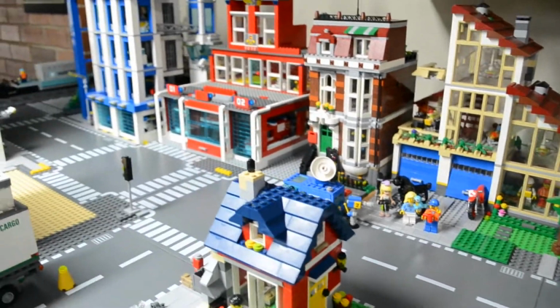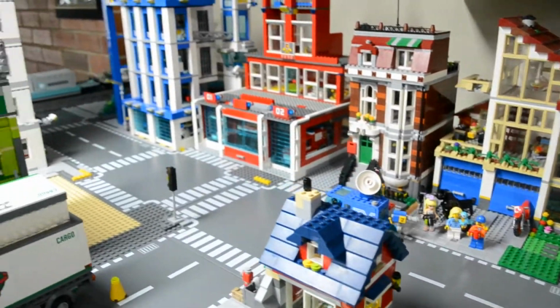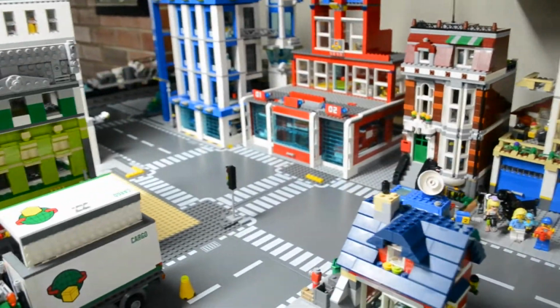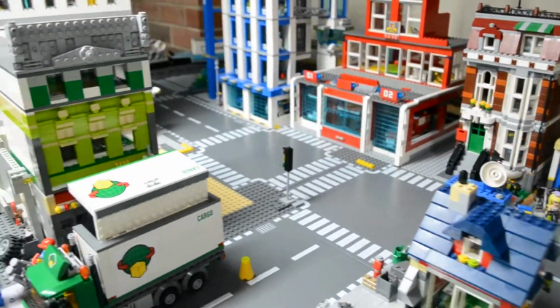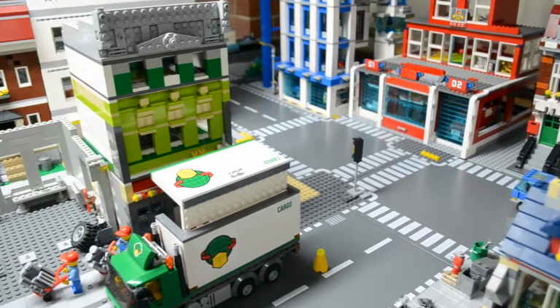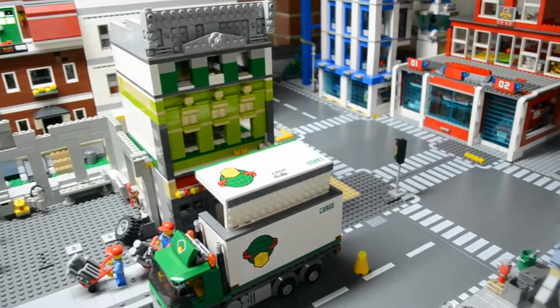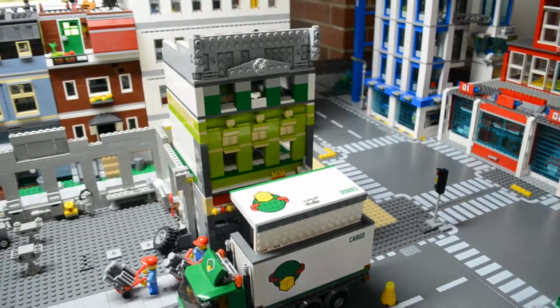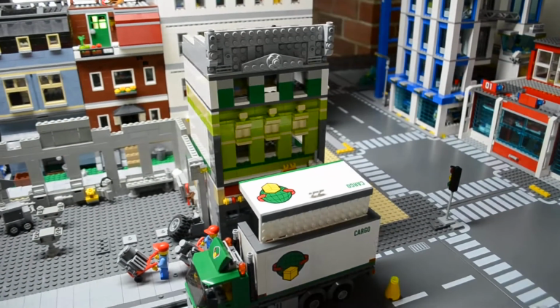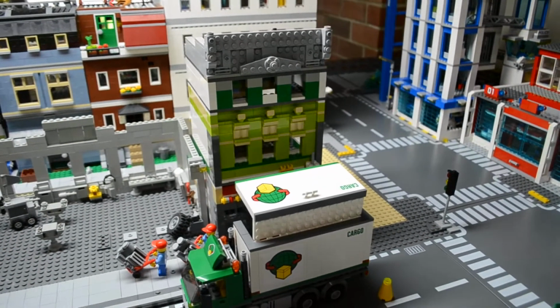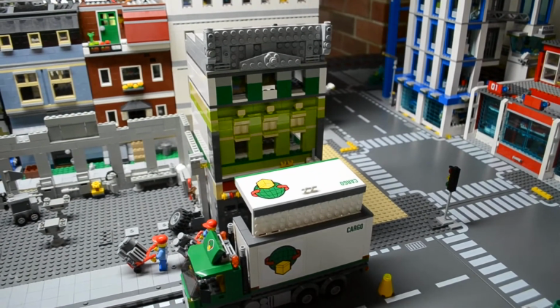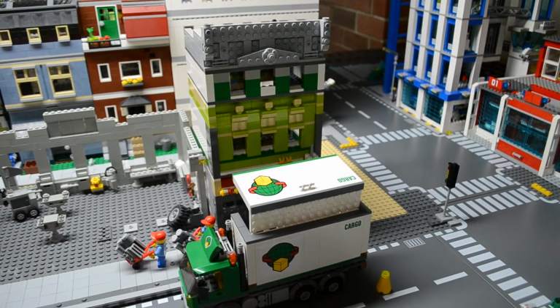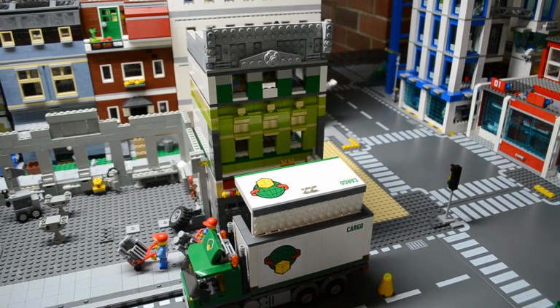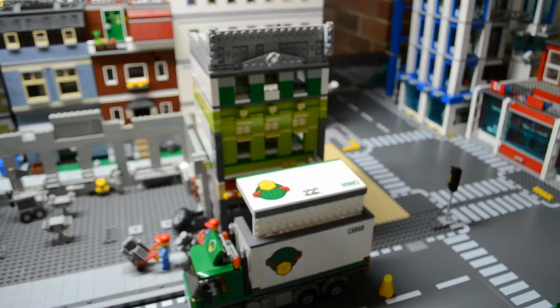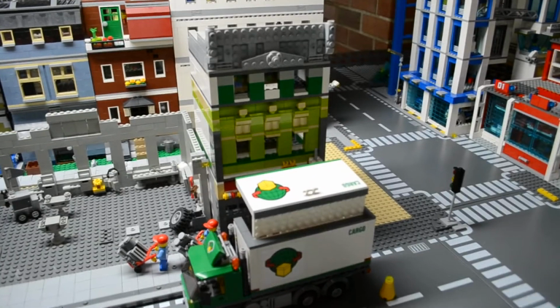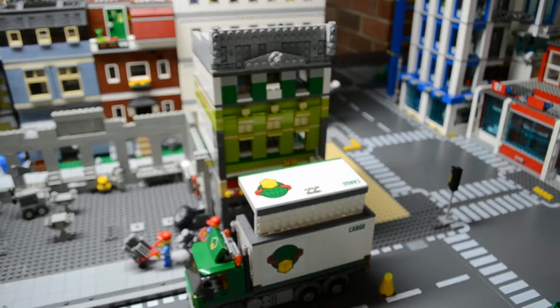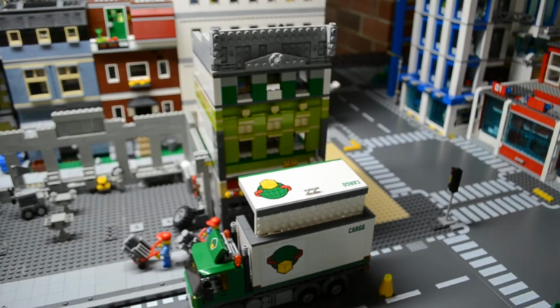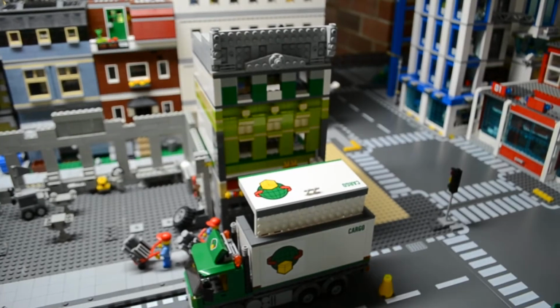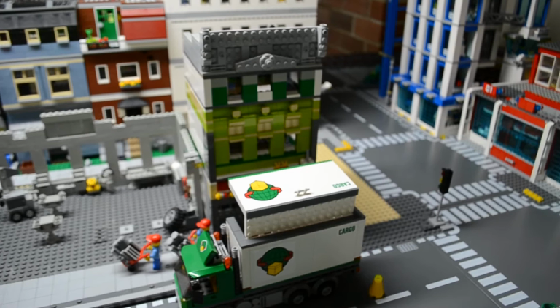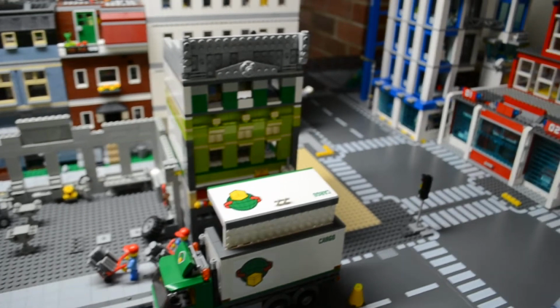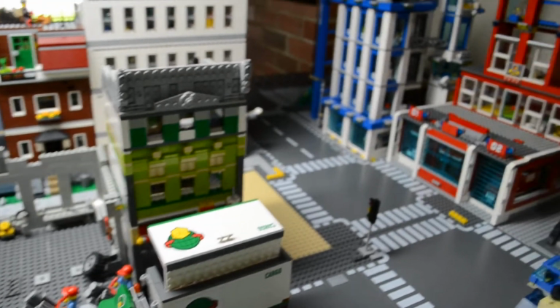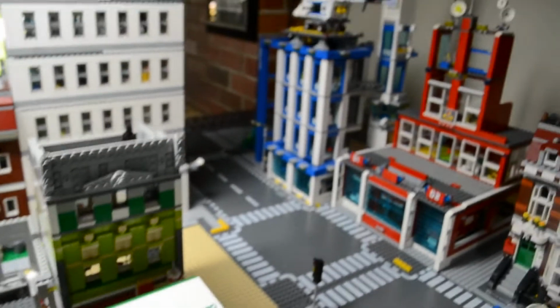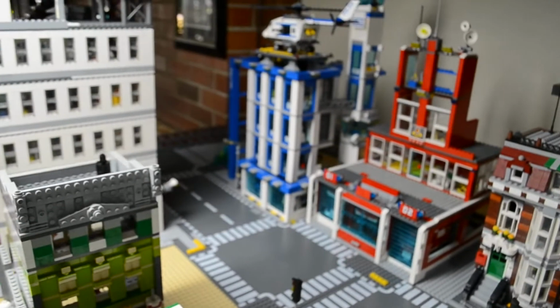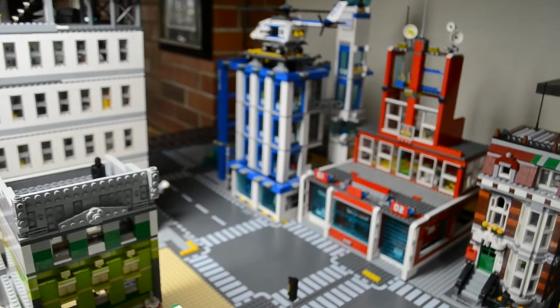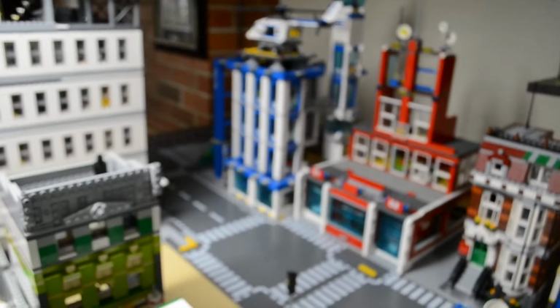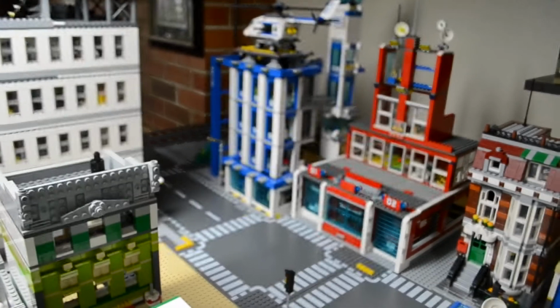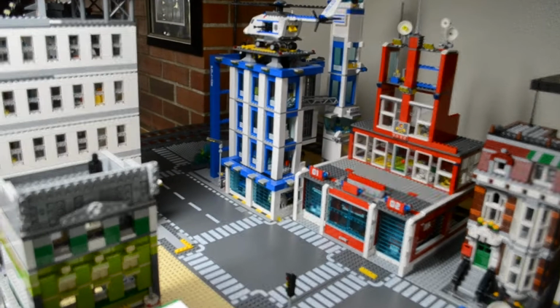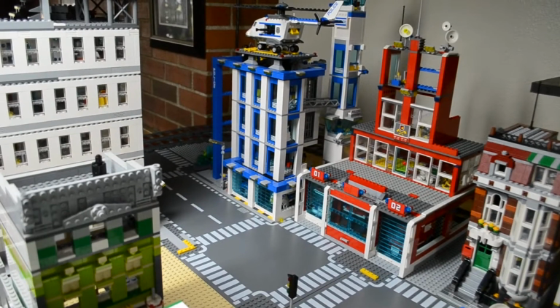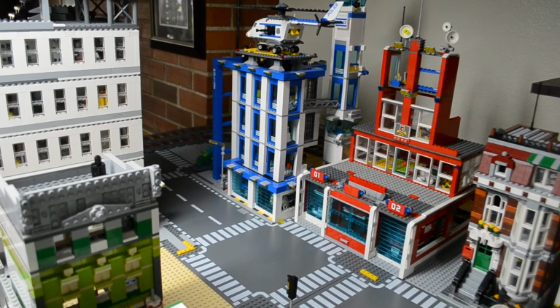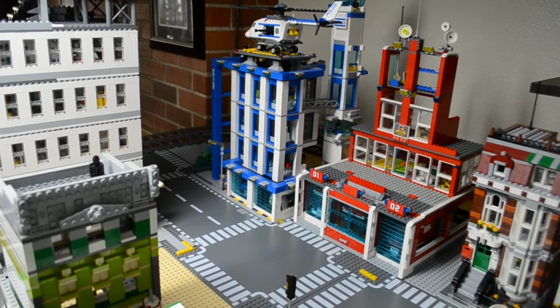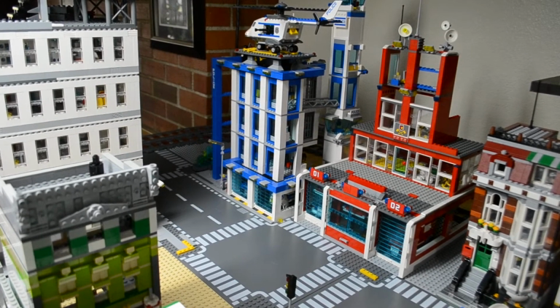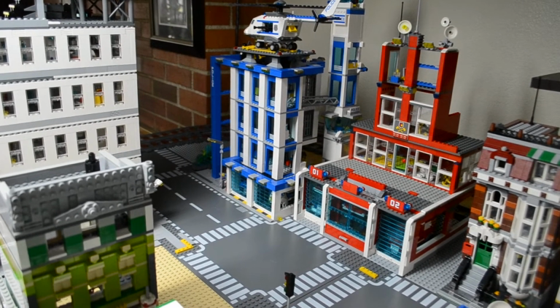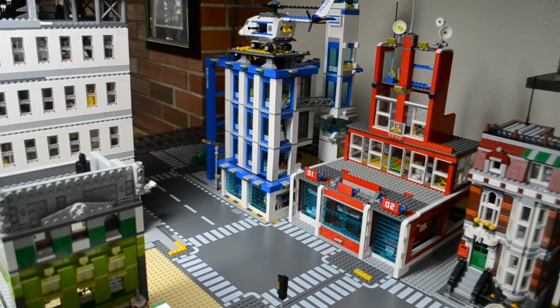Made a few changes. The police station was just sitting here on this corner, but we moved it to the back corner over there to fit the space better.